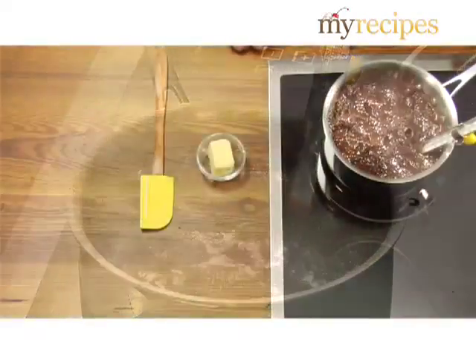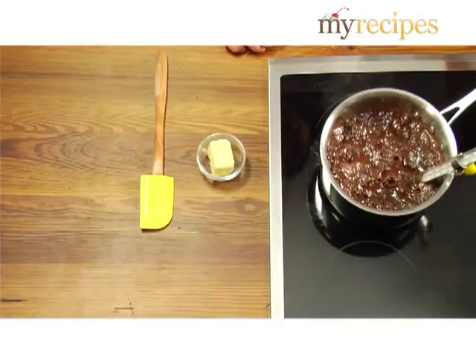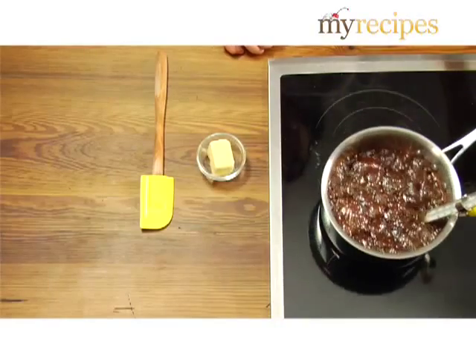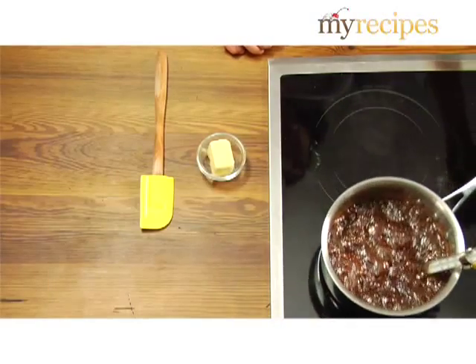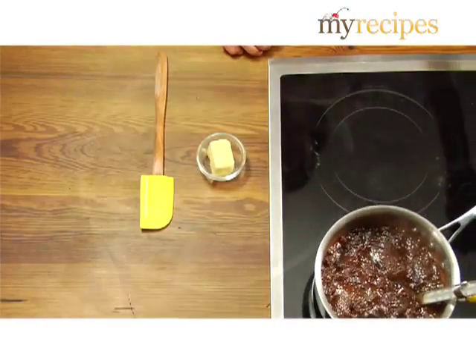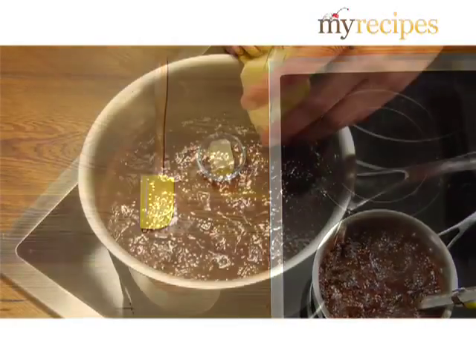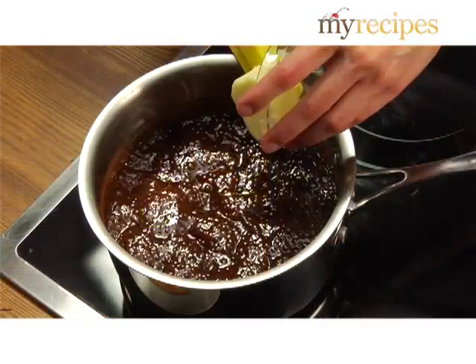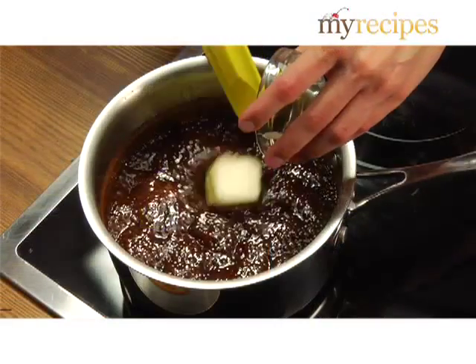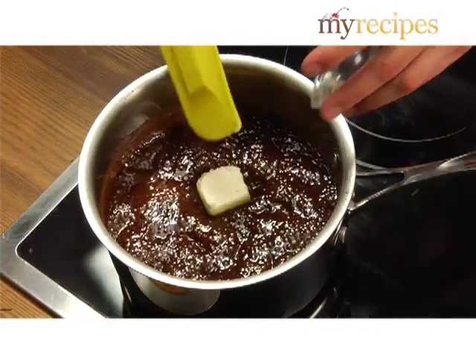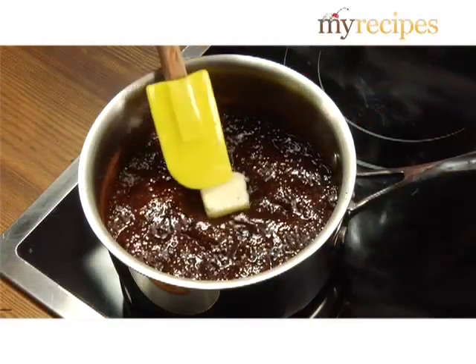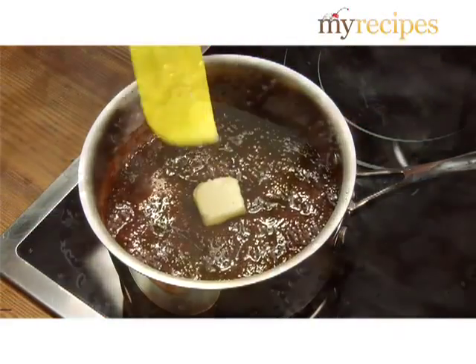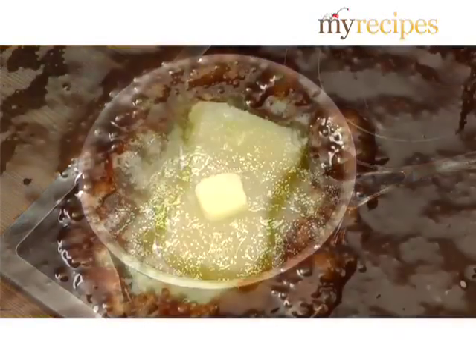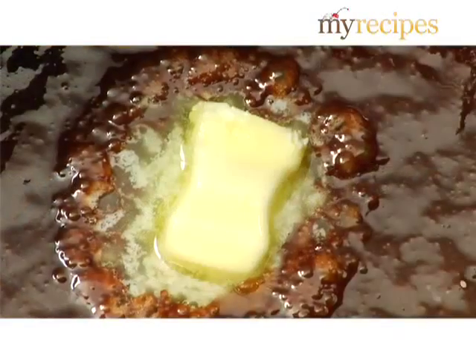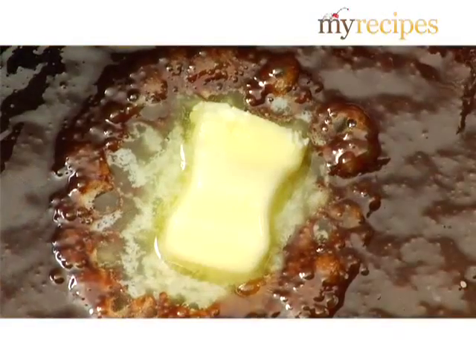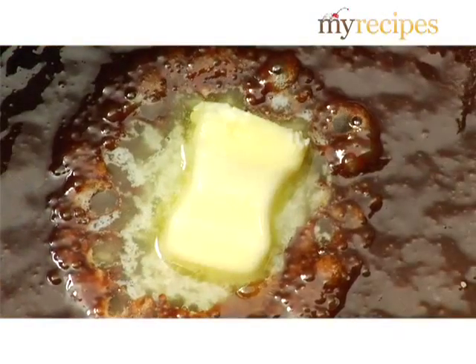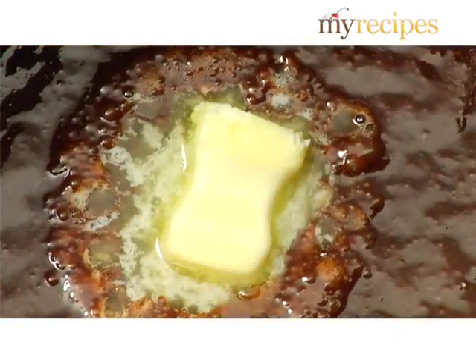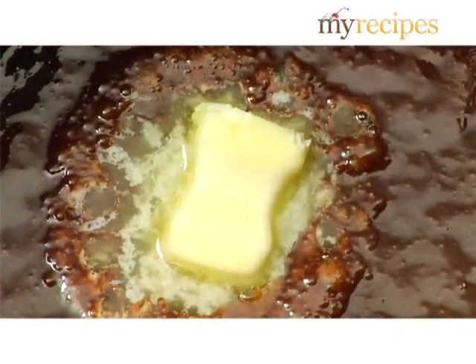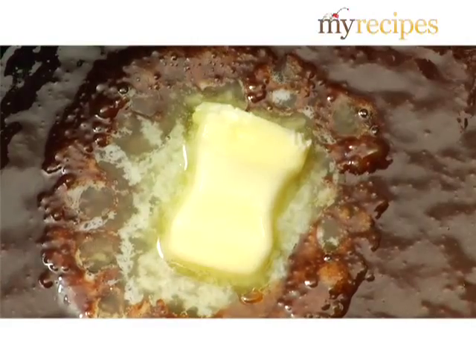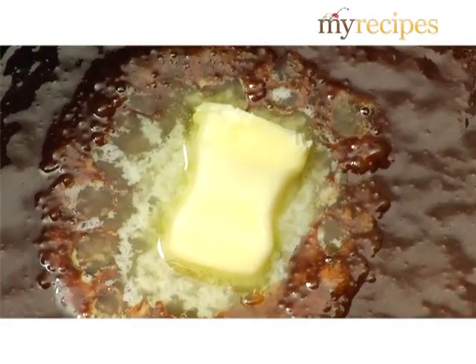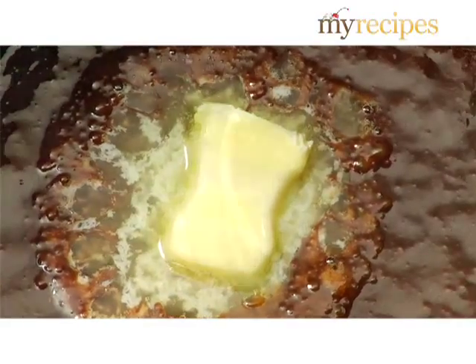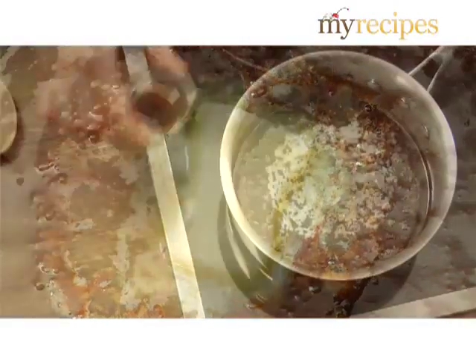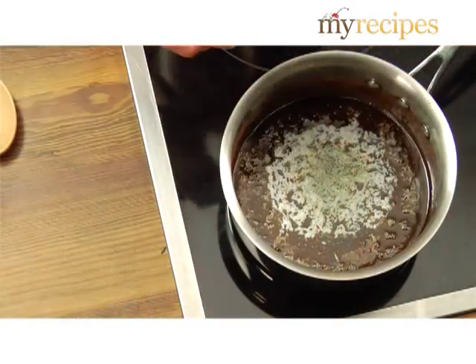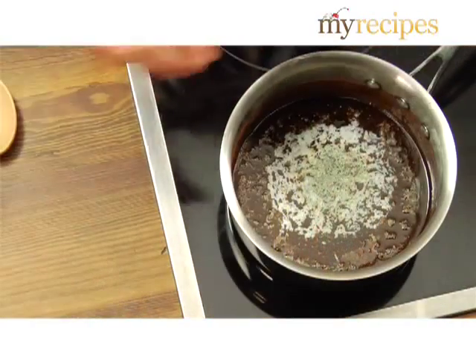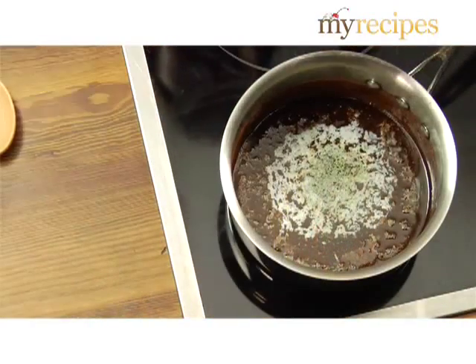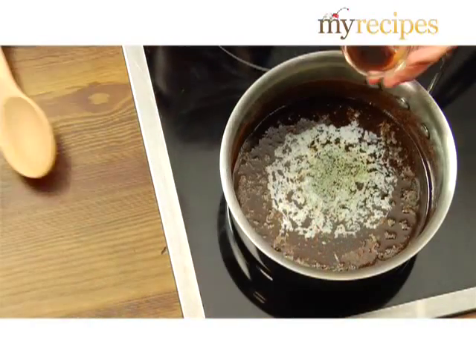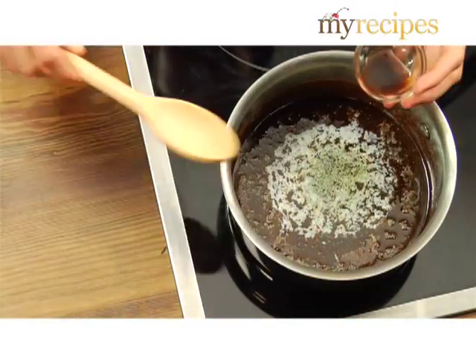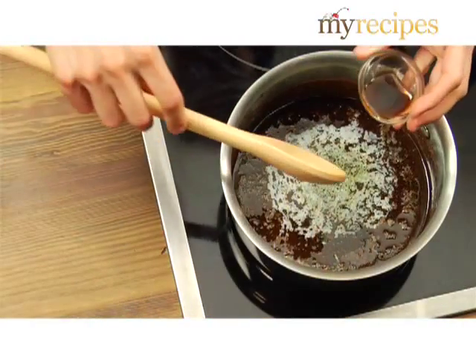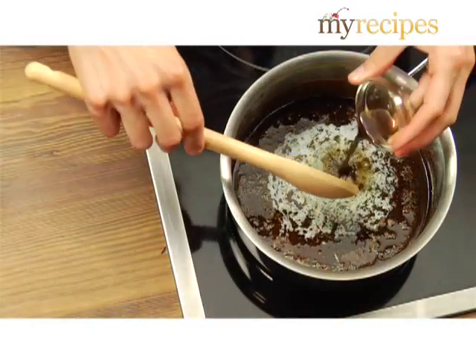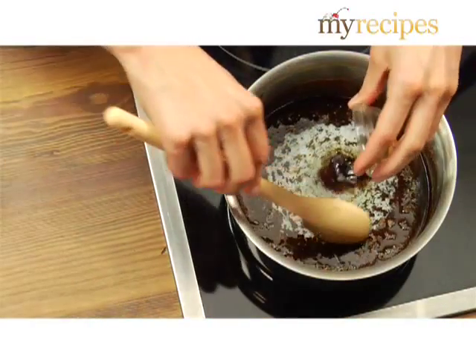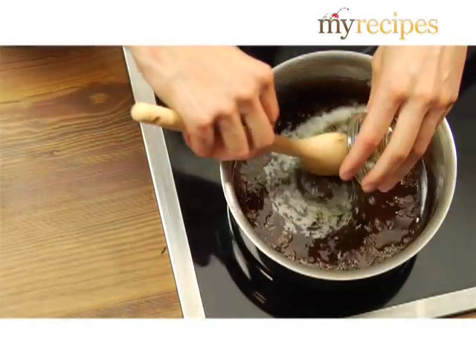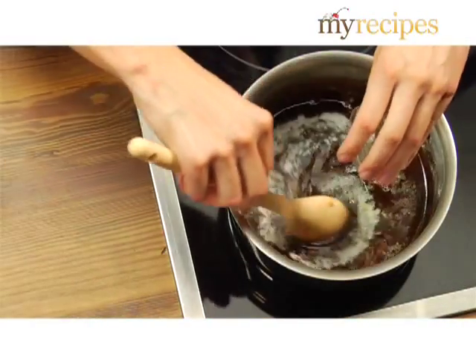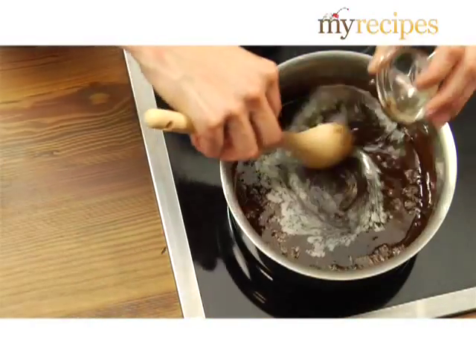Remove from the heat, add butter, and let the butter melt without stirring. Let the mixture cool for 10 minutes, then stir in vanilla.